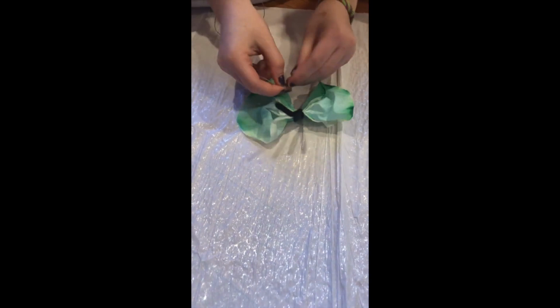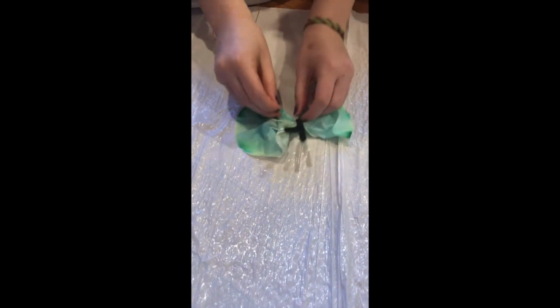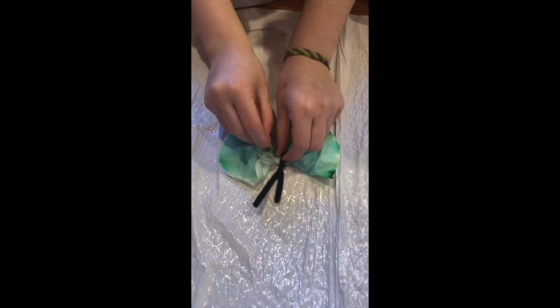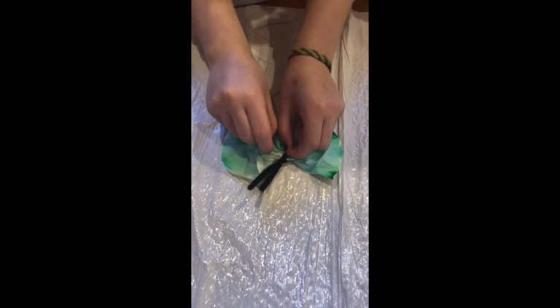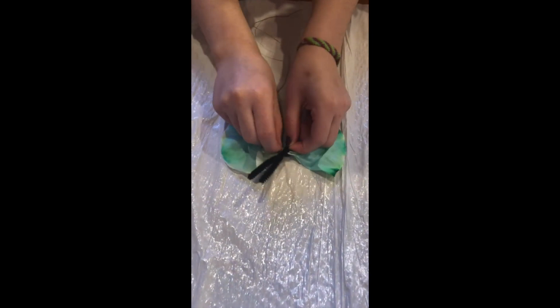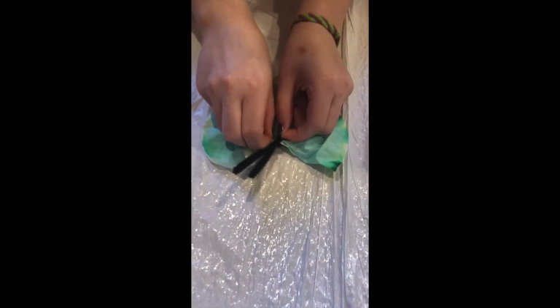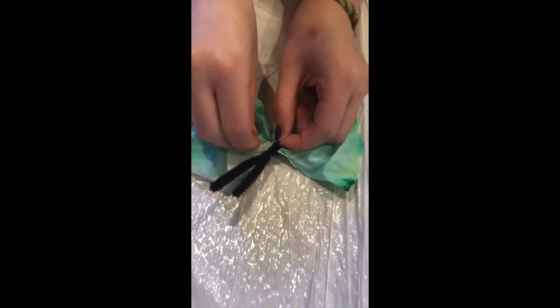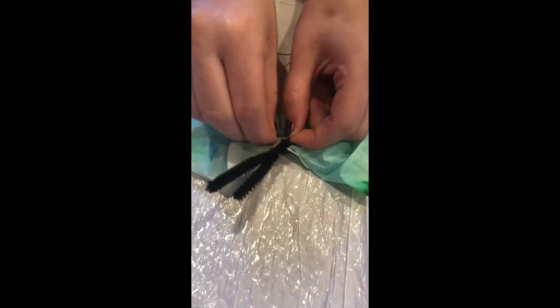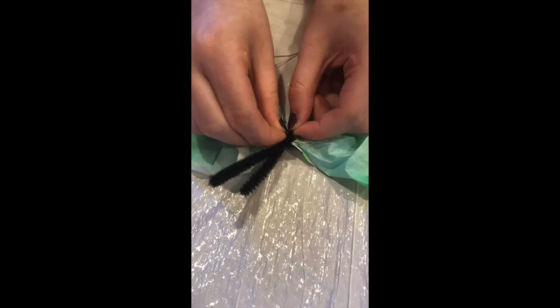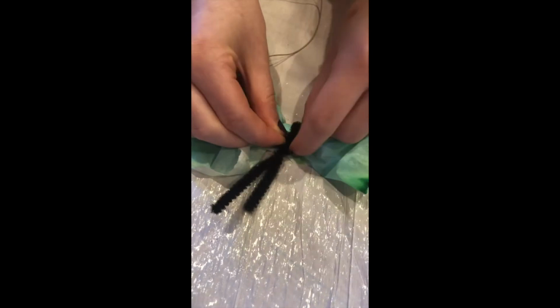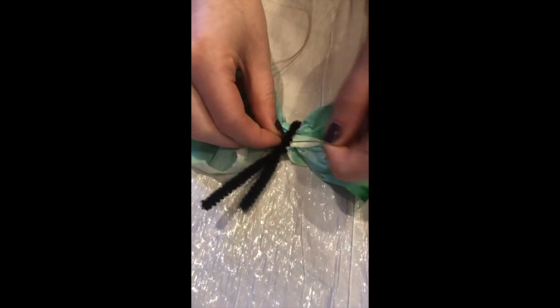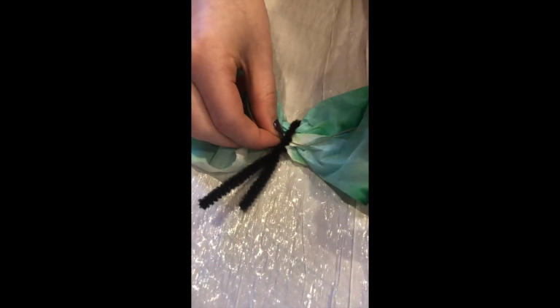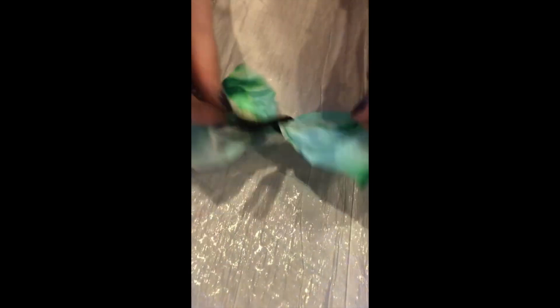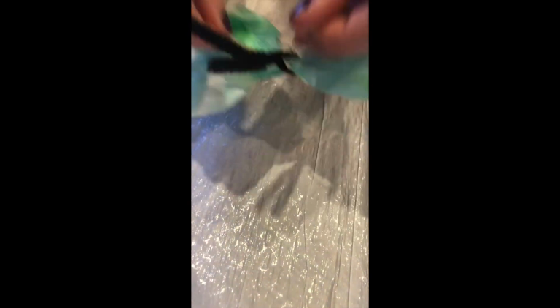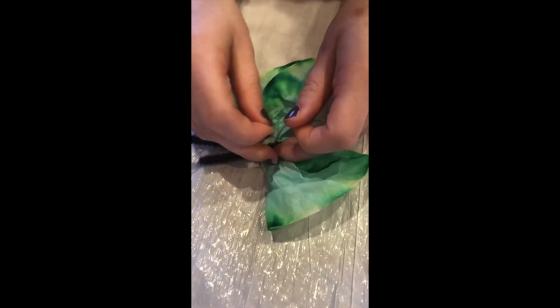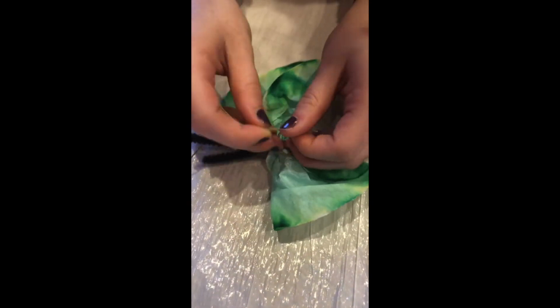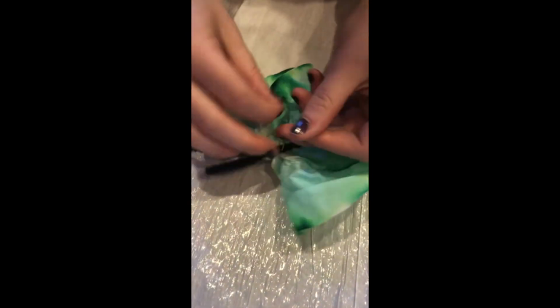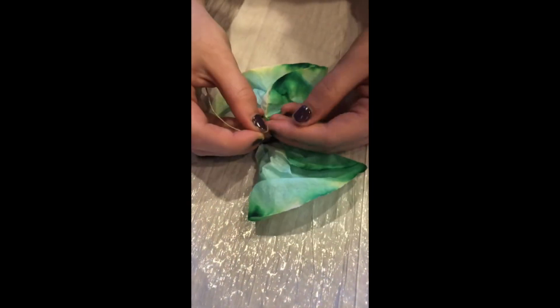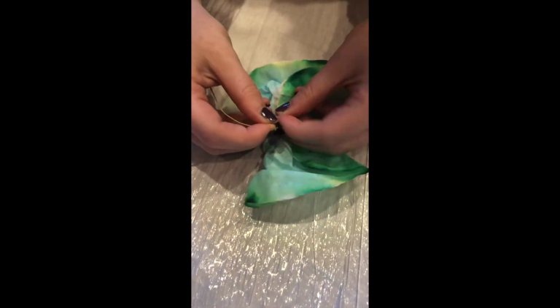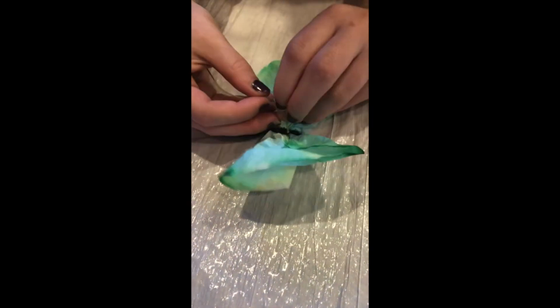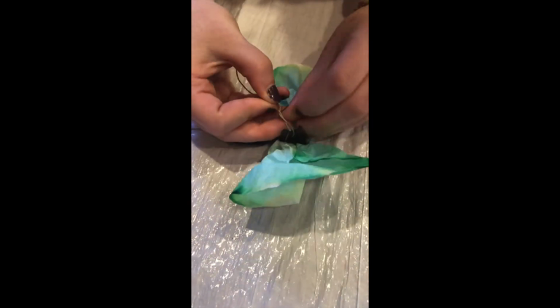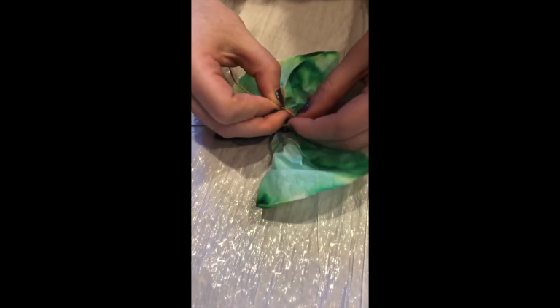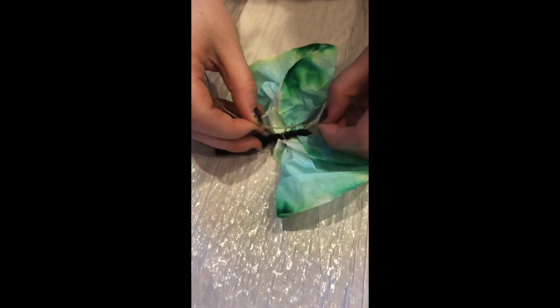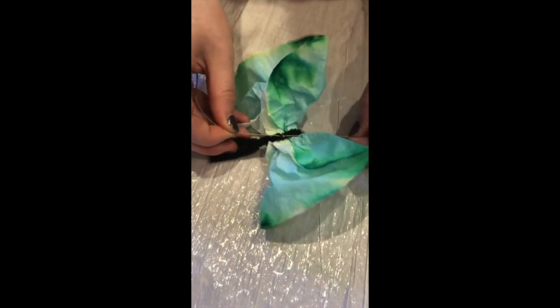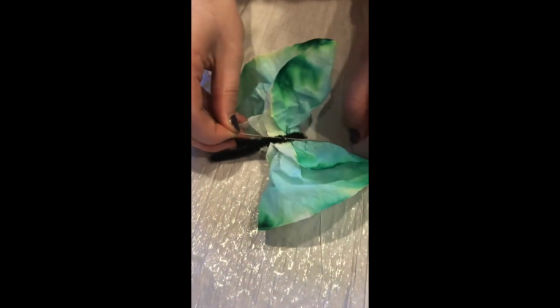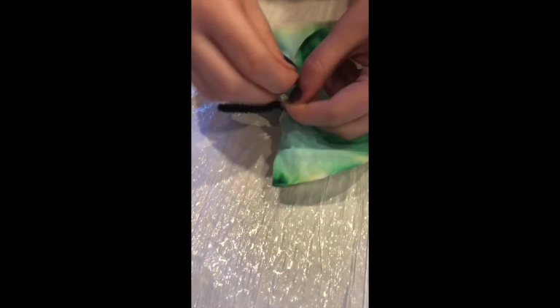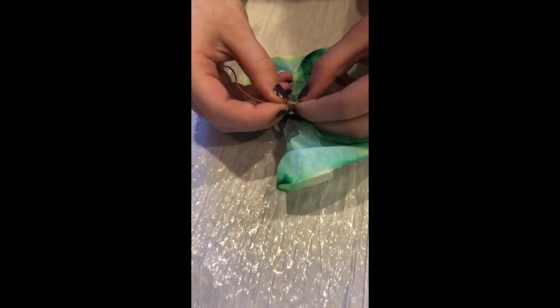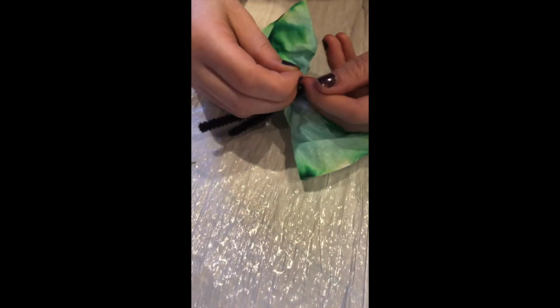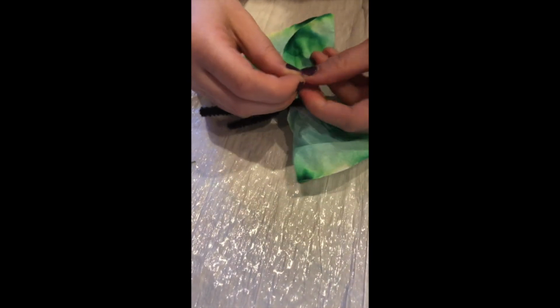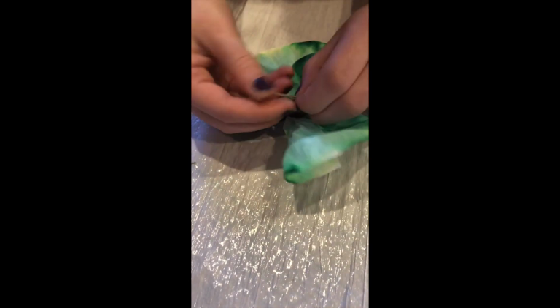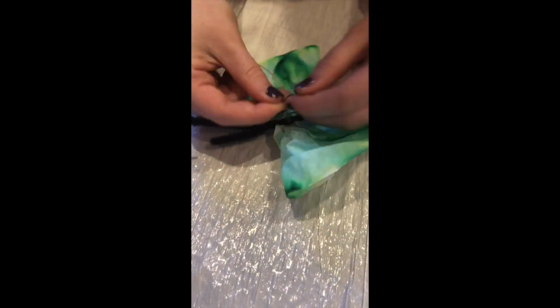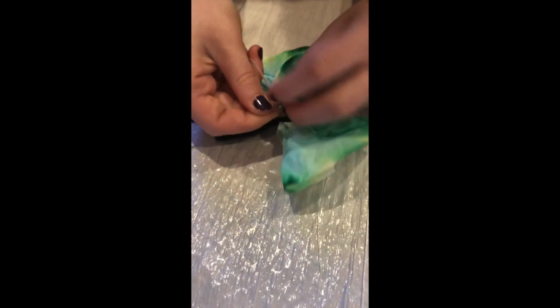Then tie one end of the string to the butterfly's pipe cleaner body. You can now spread out its wings to your liking and make the butterfly fly by holding one end of the string.